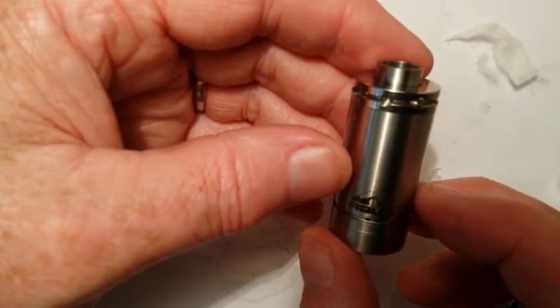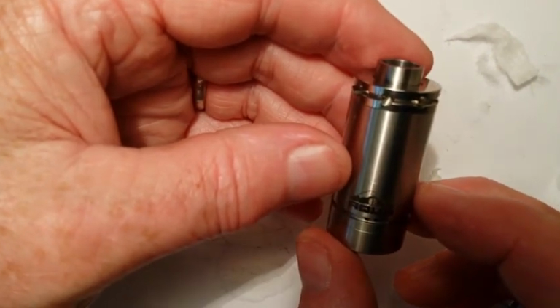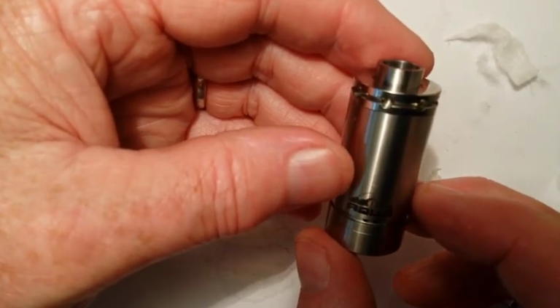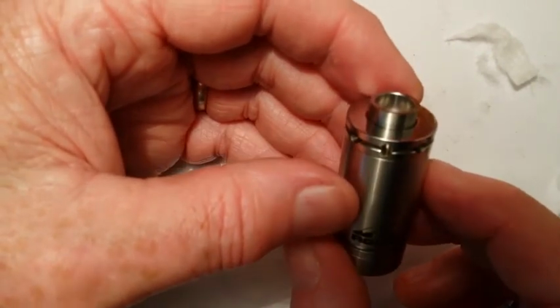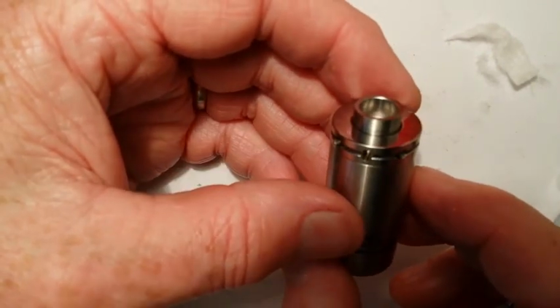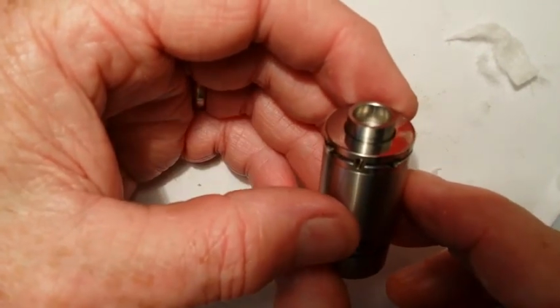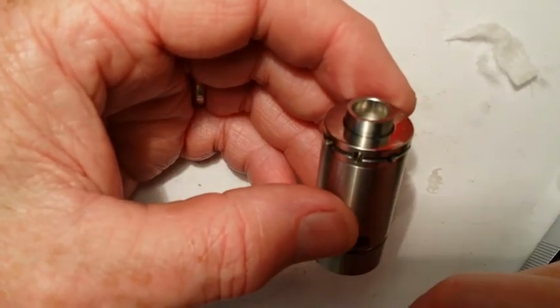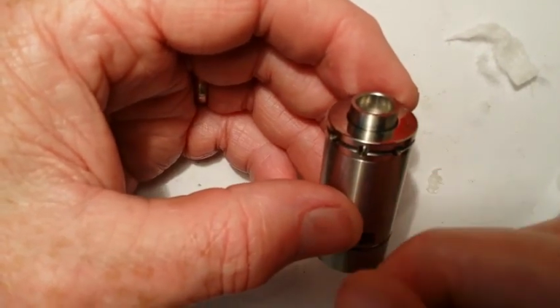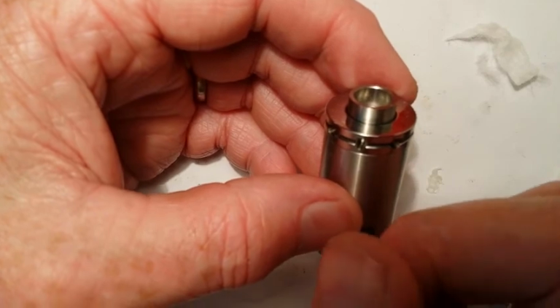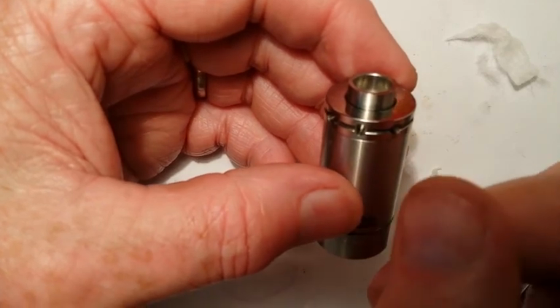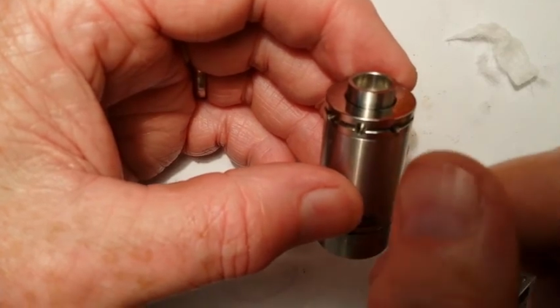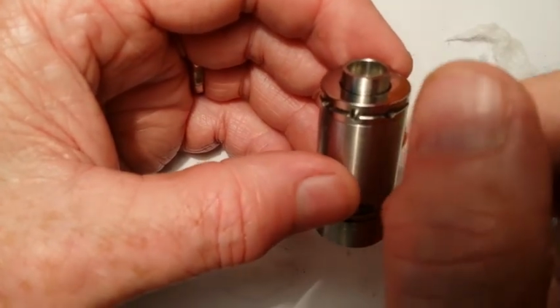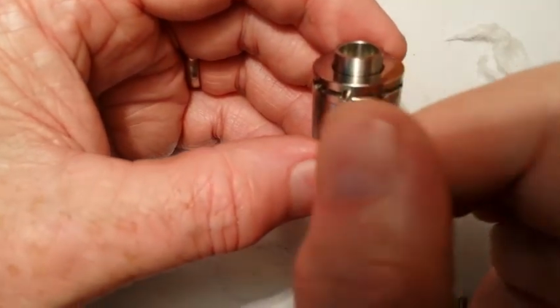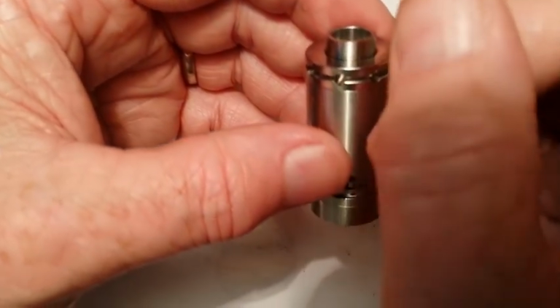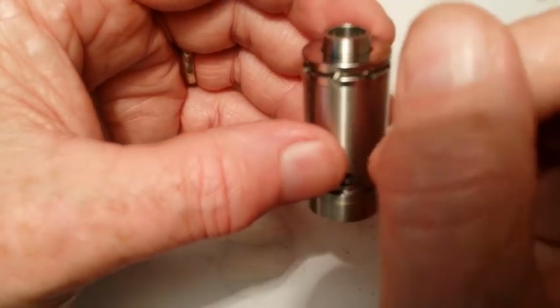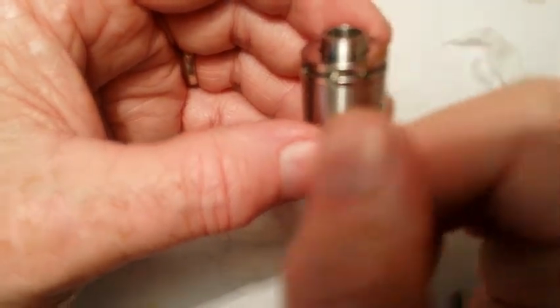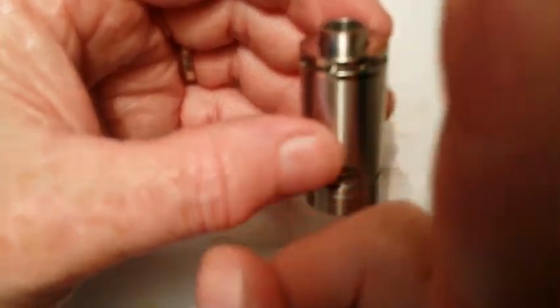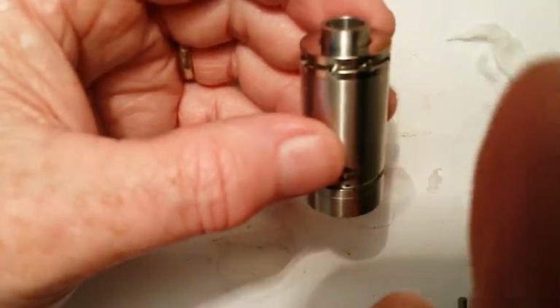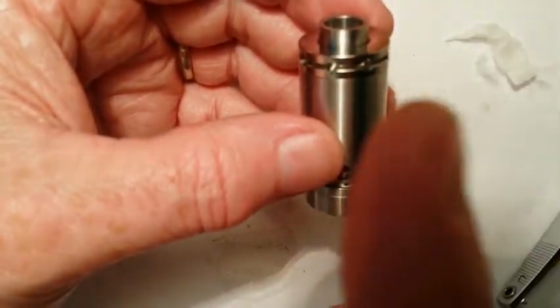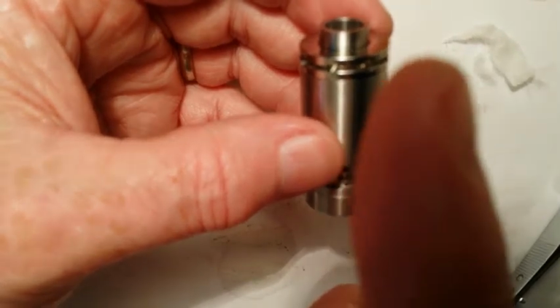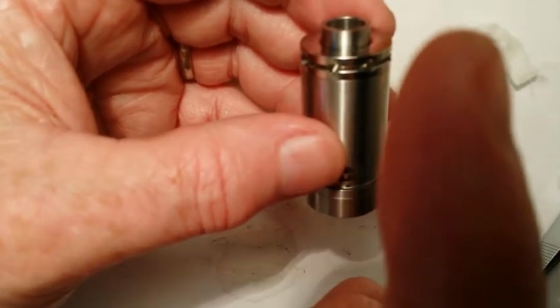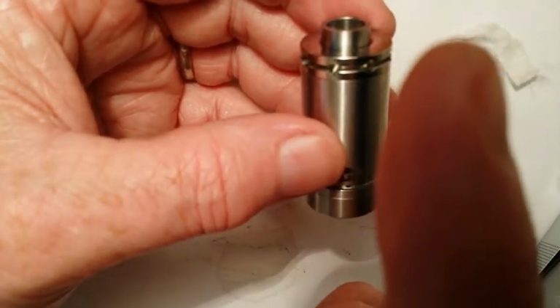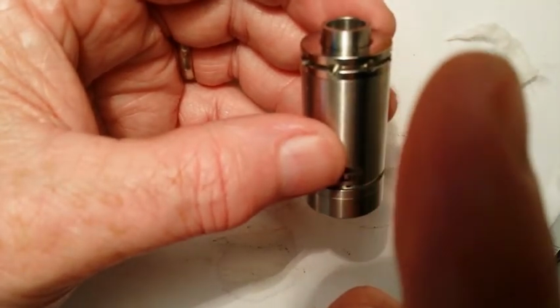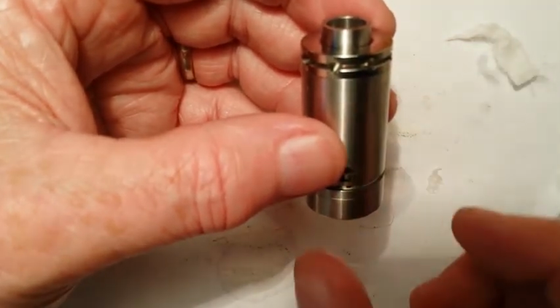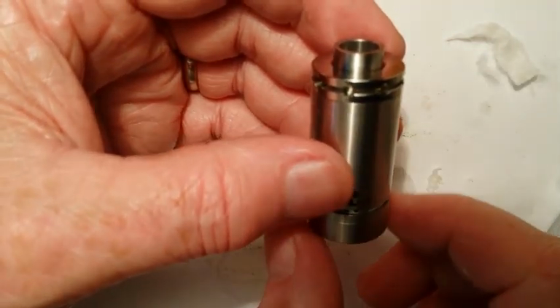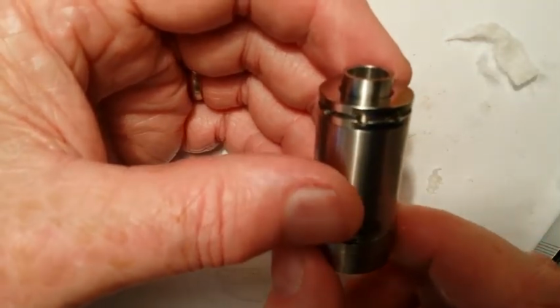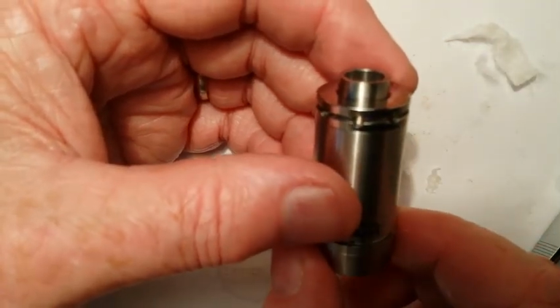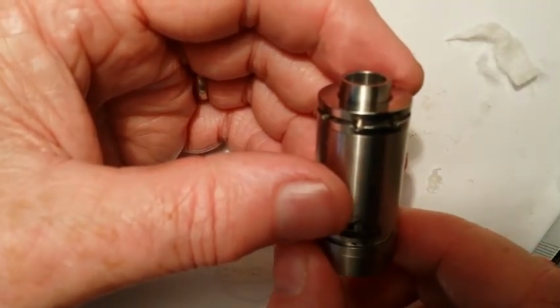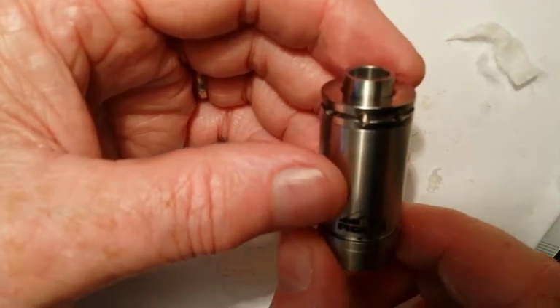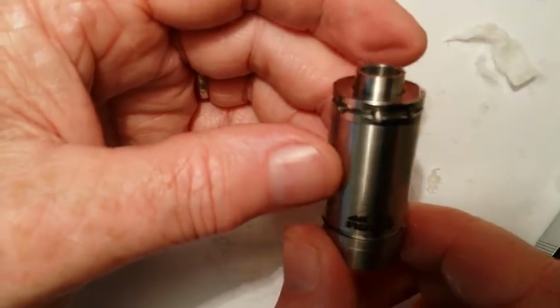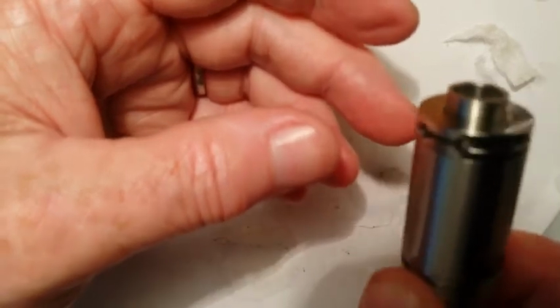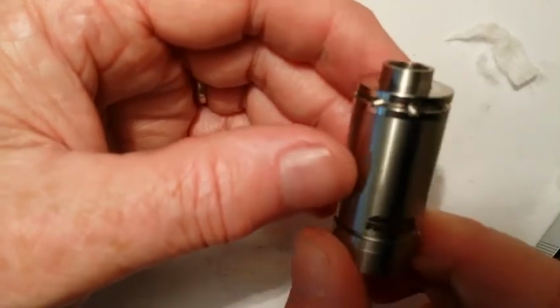I'm going to do another video — if you watch it, there's a link at the top corner here to another video where I'll show the vapor production off of this build.